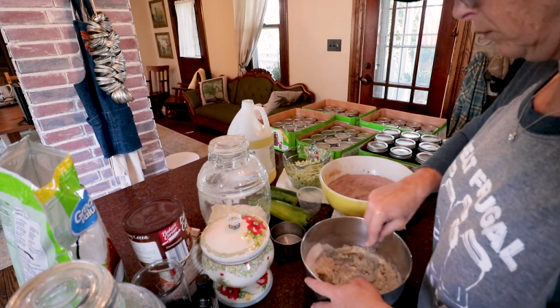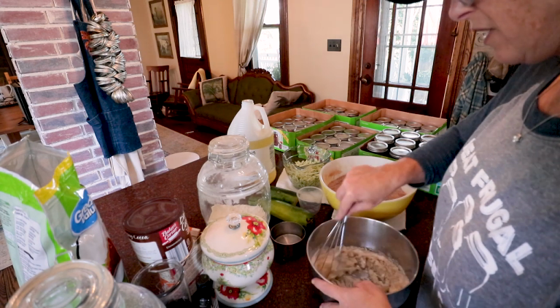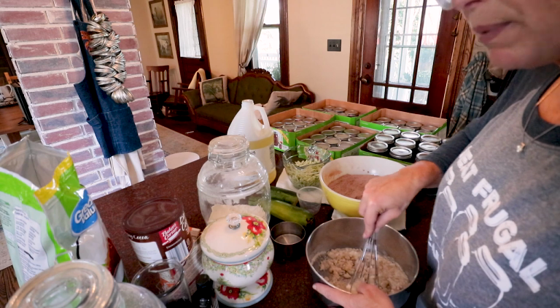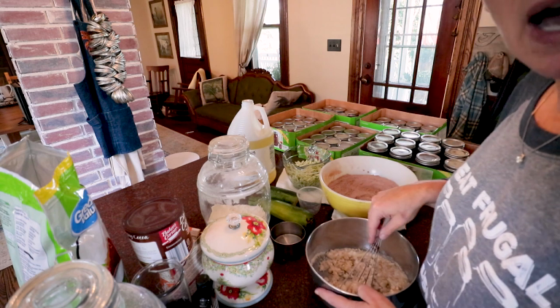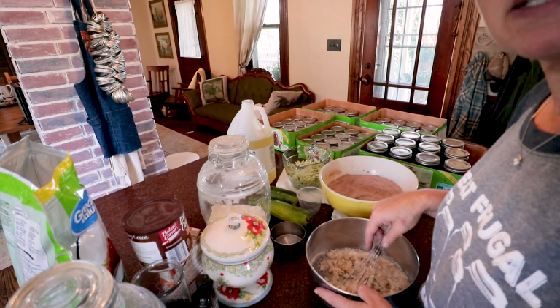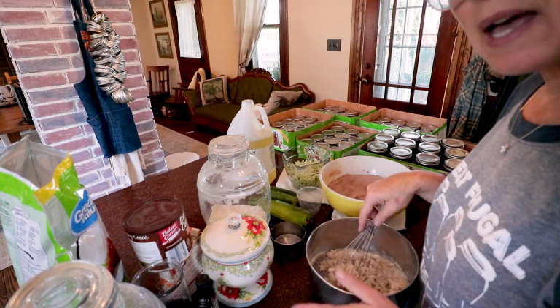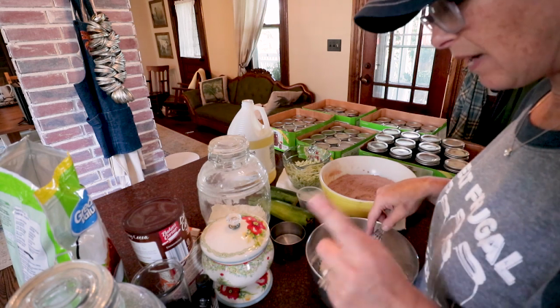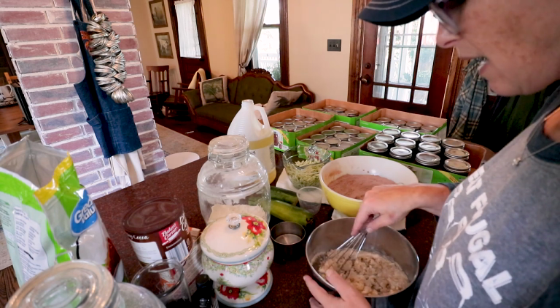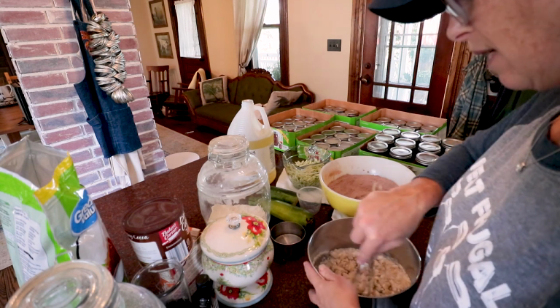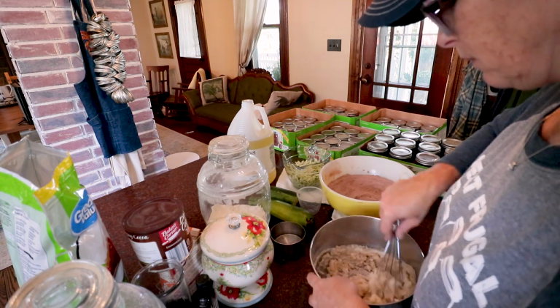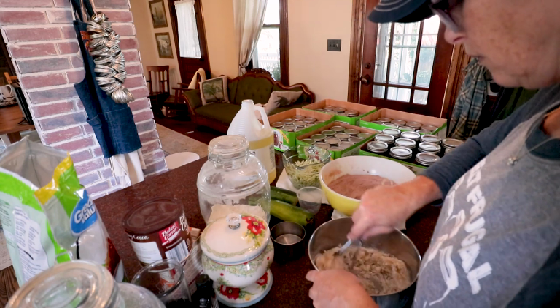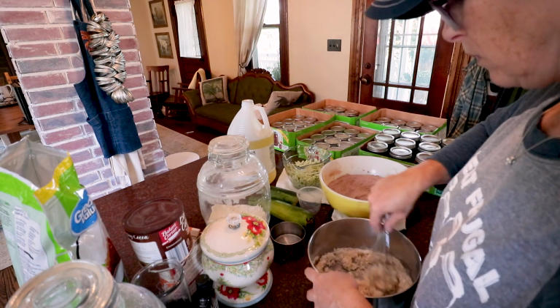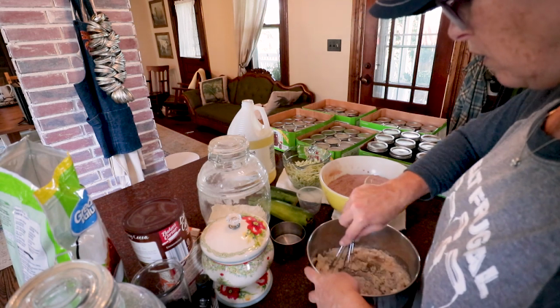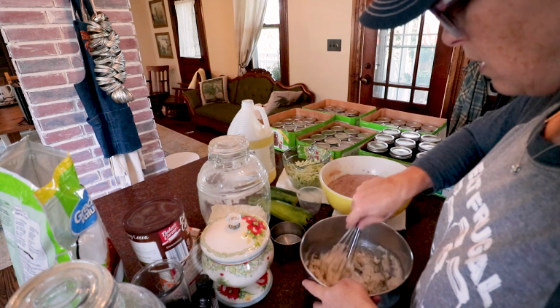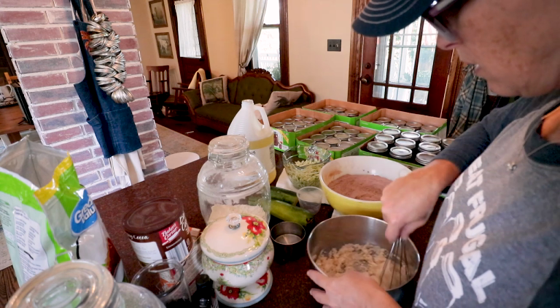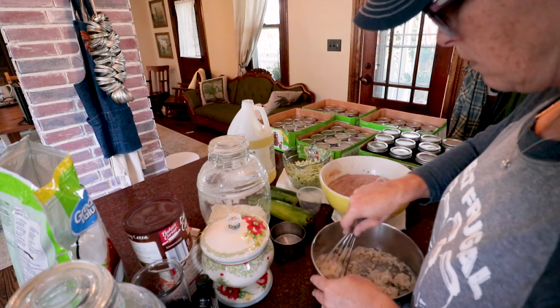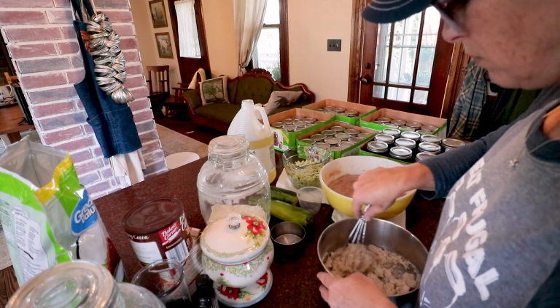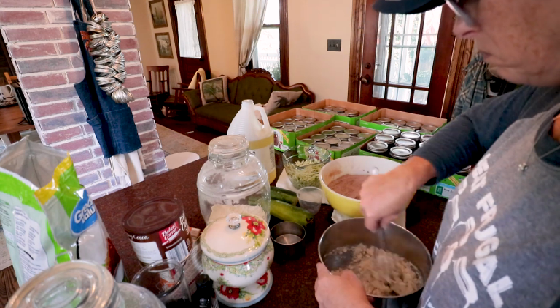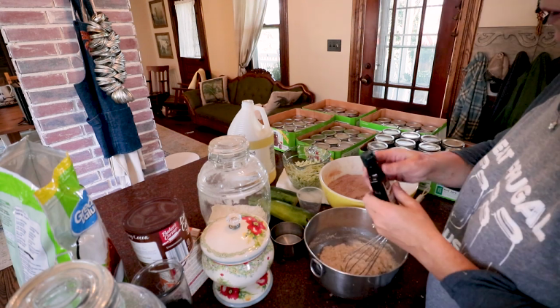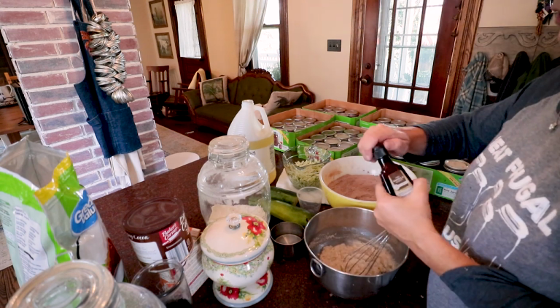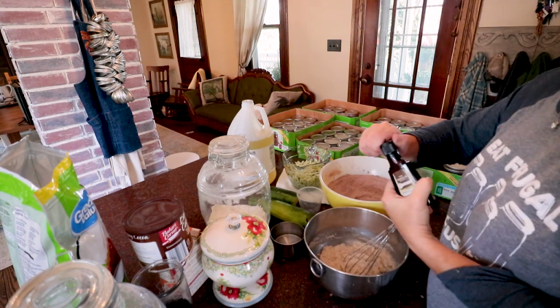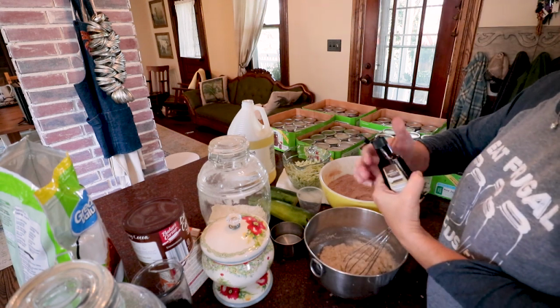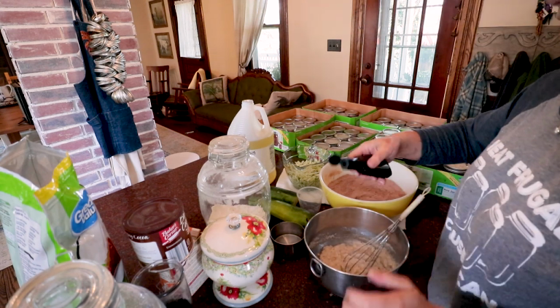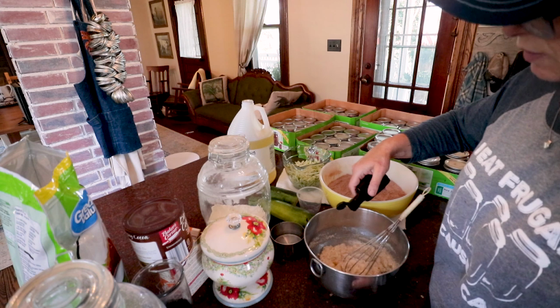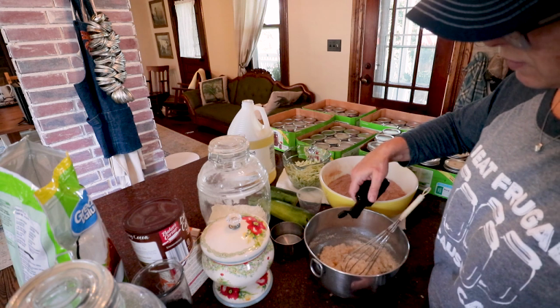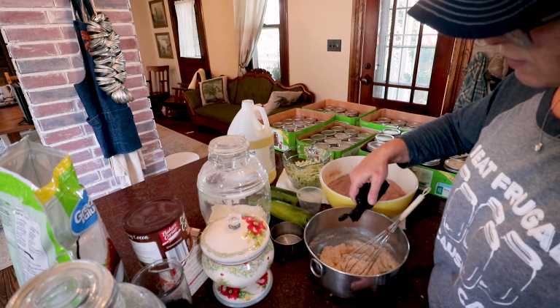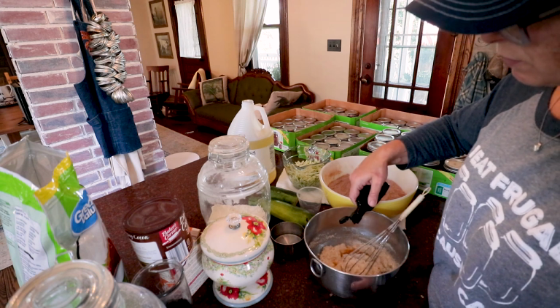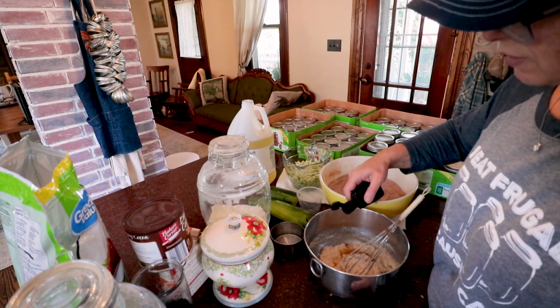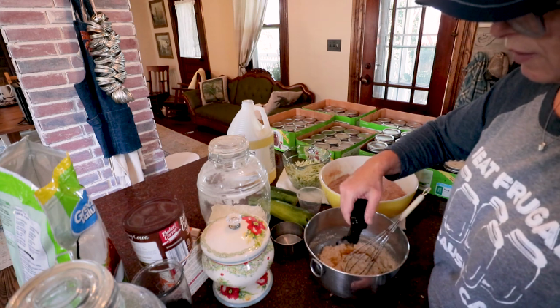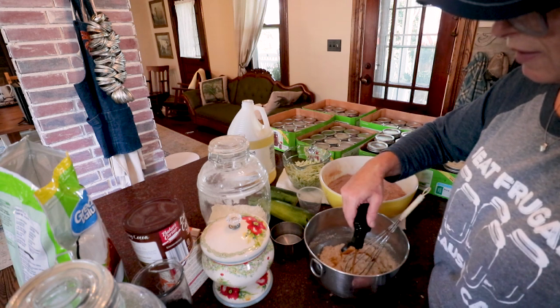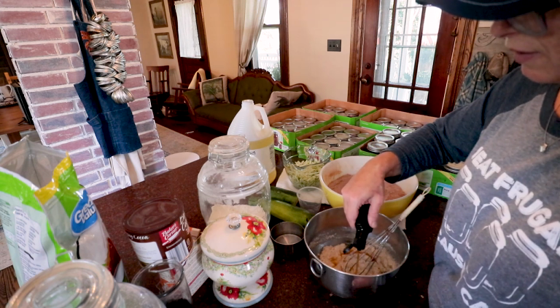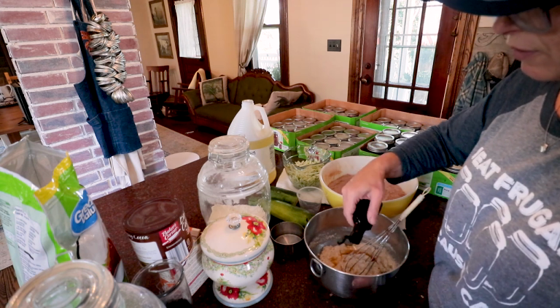This recipe oddly does not have any eggs in it. And two teaspoons of vanilla — does anyone actually measure vanilla? I never ever do.